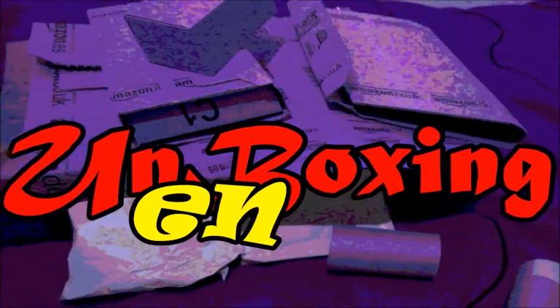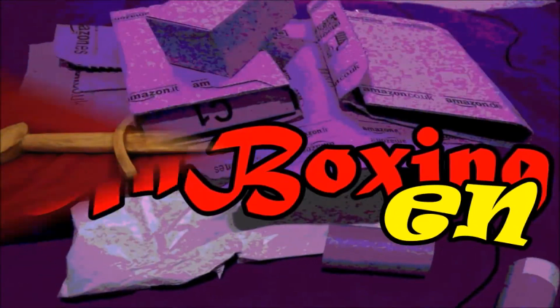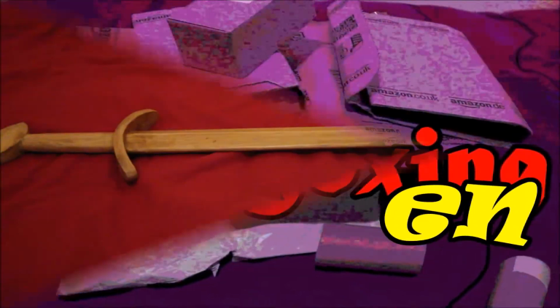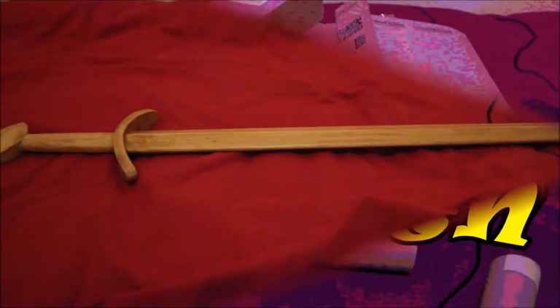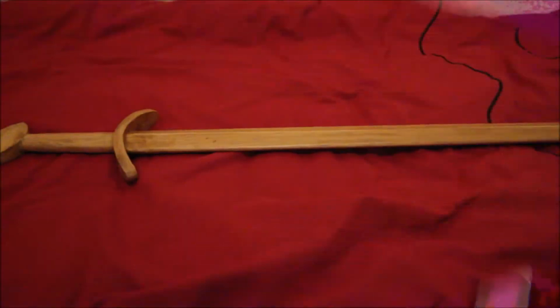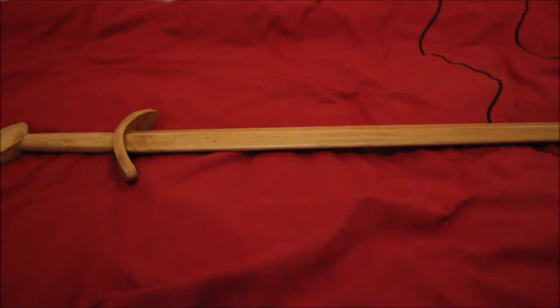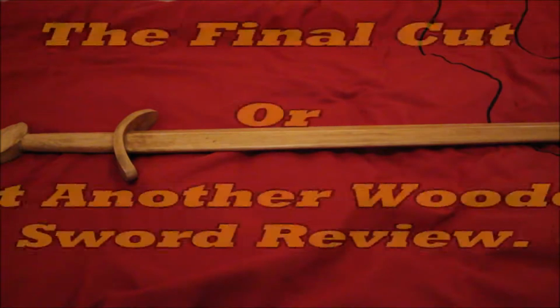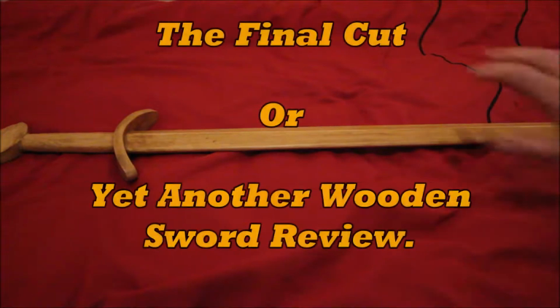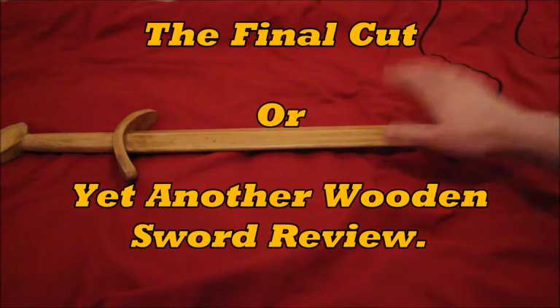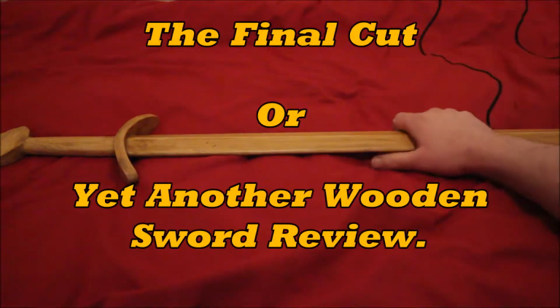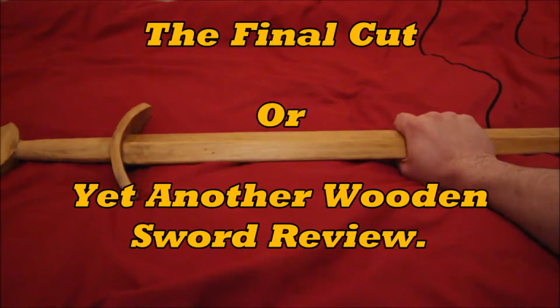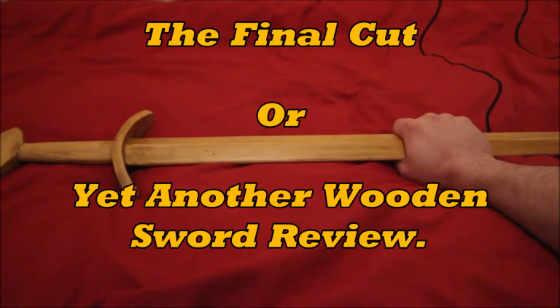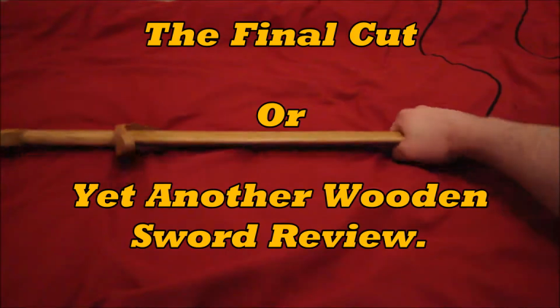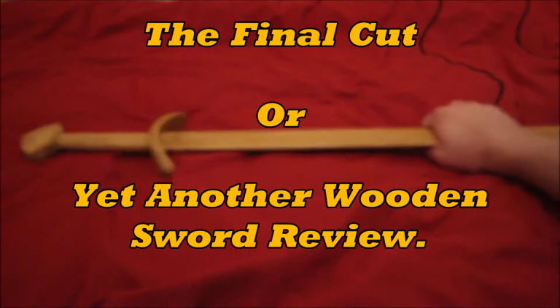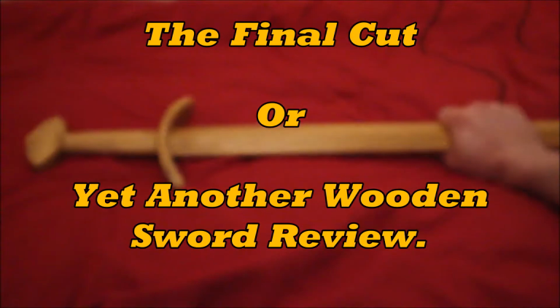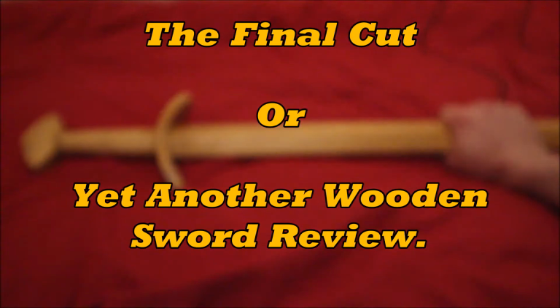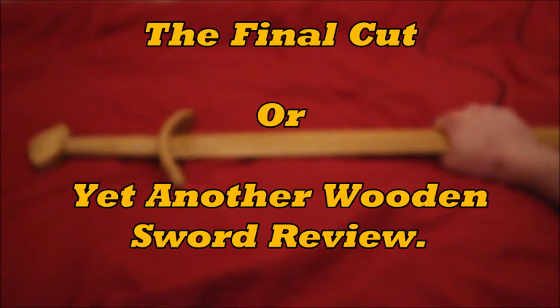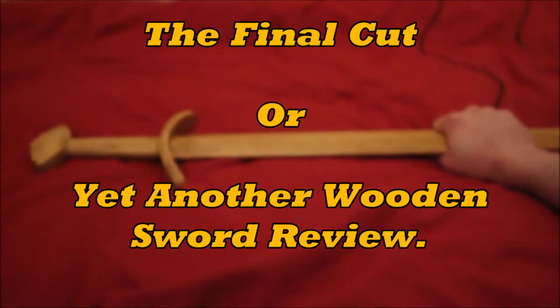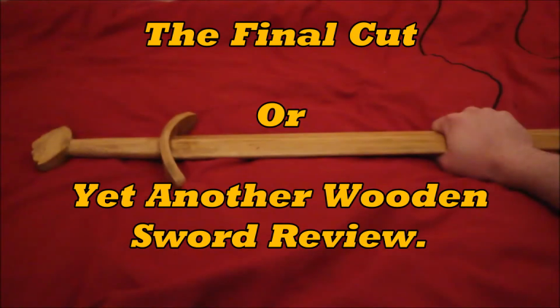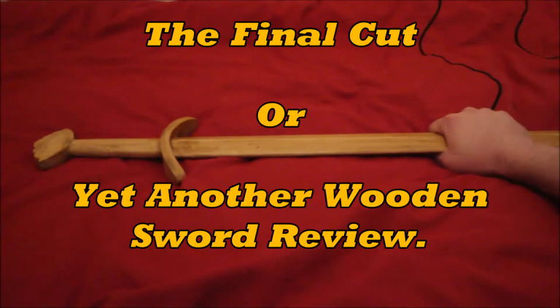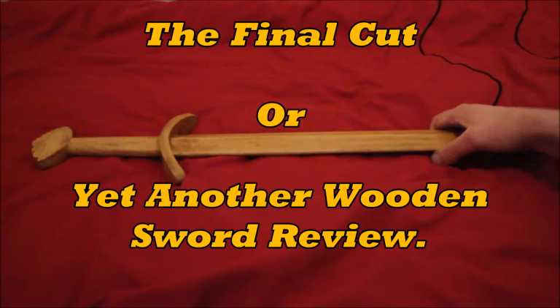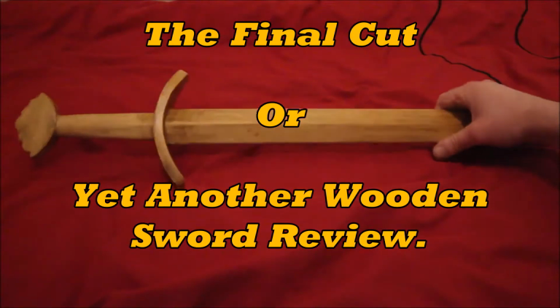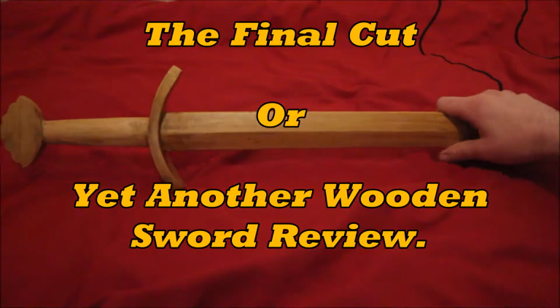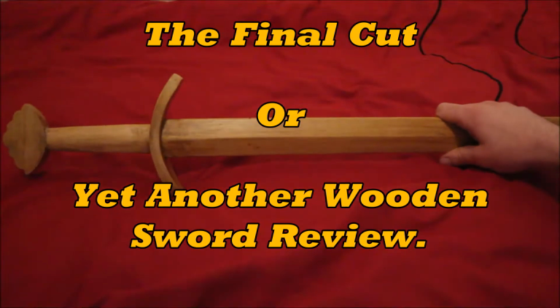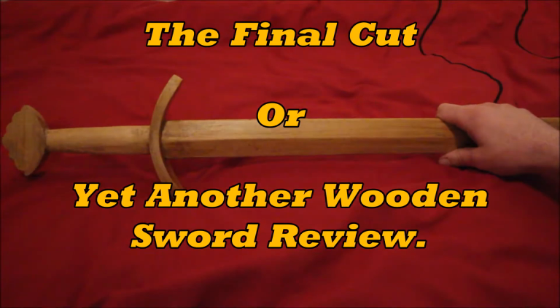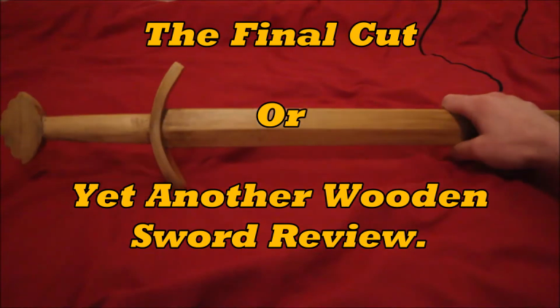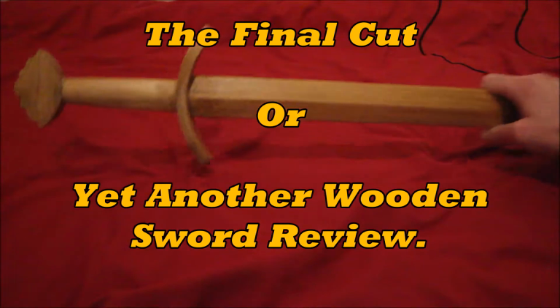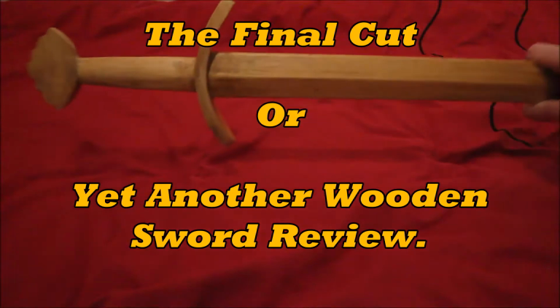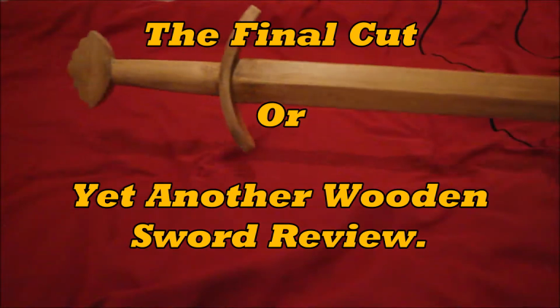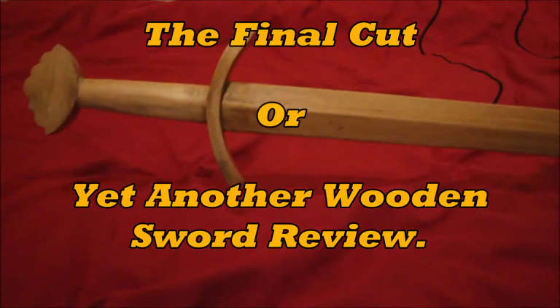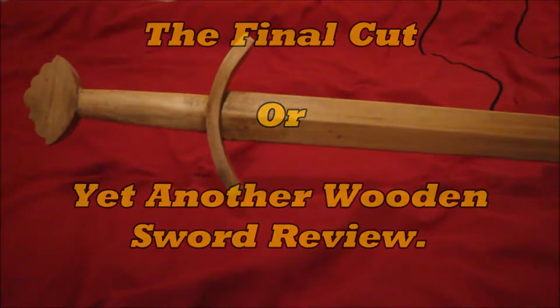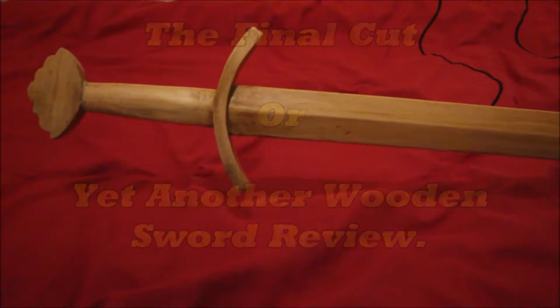My god, by now you'd think I'd have collected enough of these things, wouldn't you? That's the autofocus struggling to do its job.